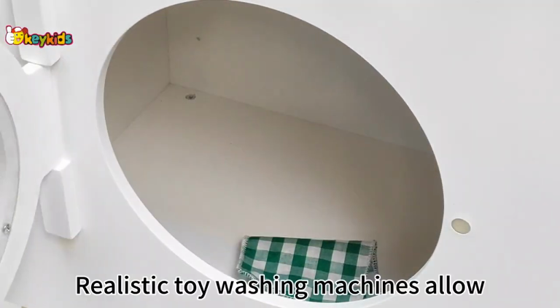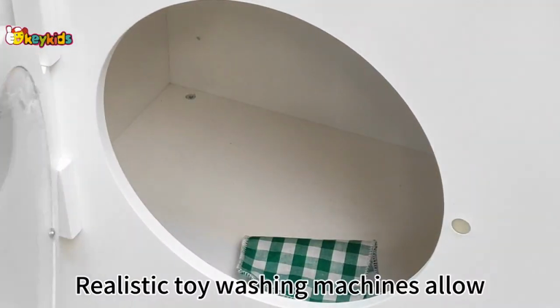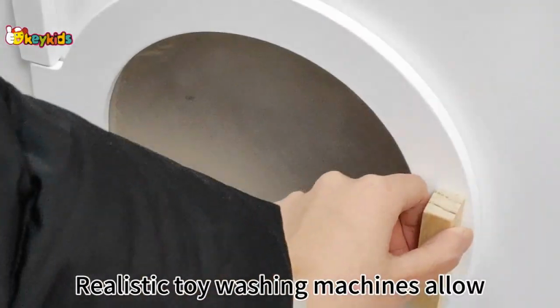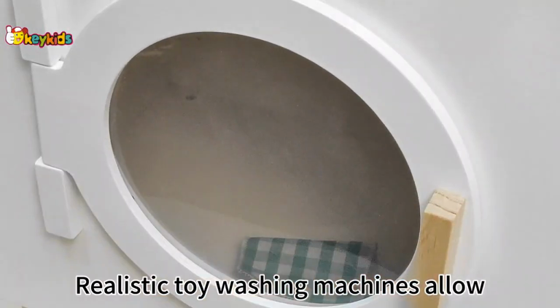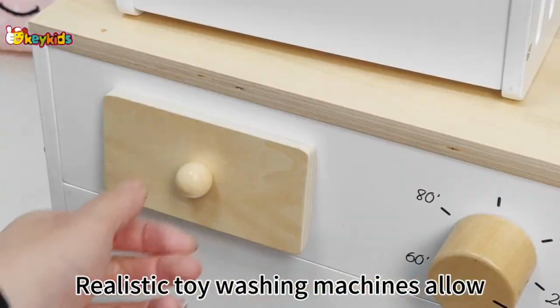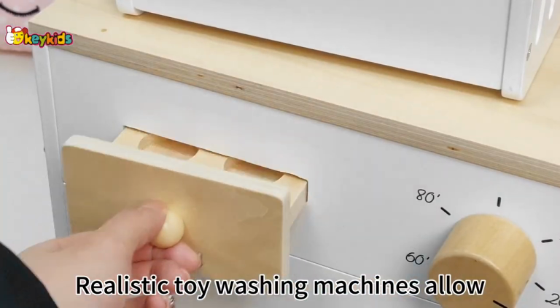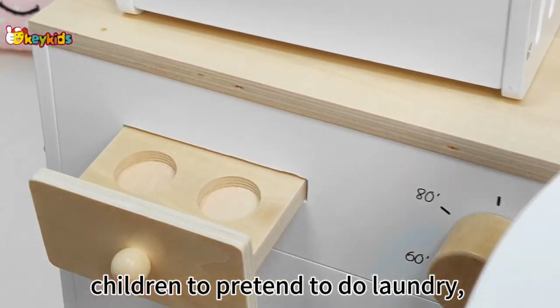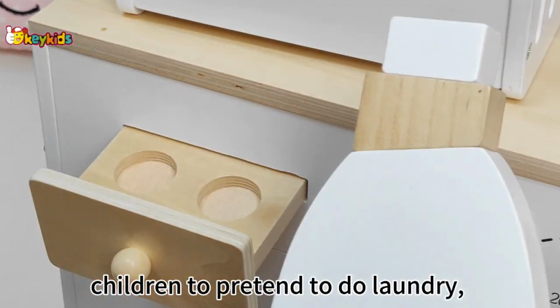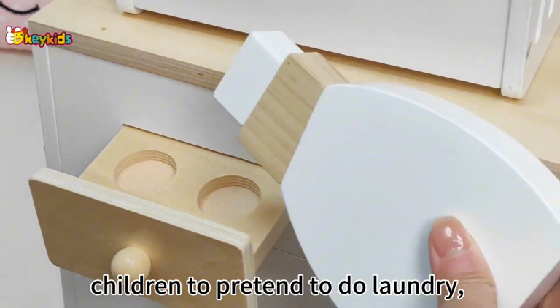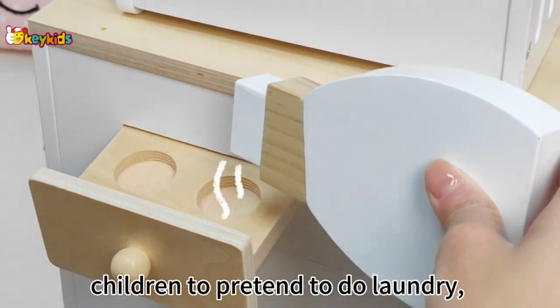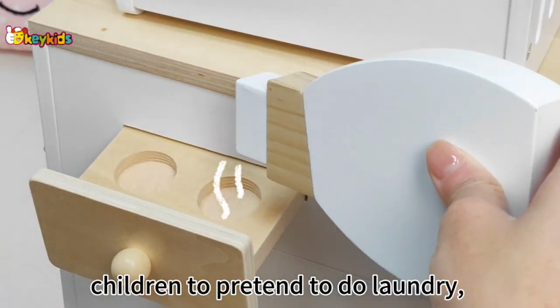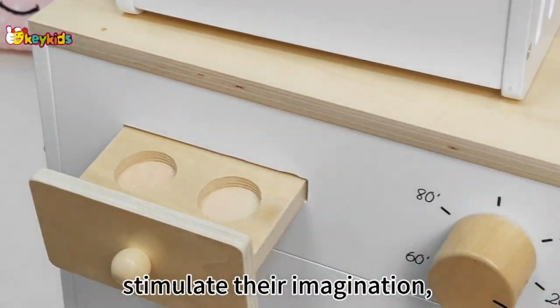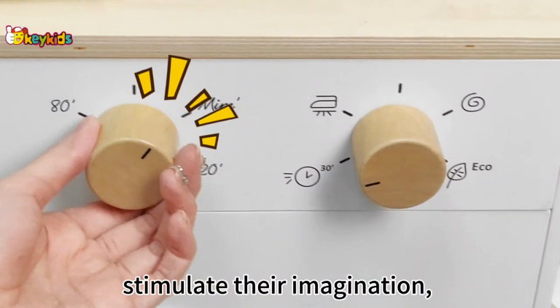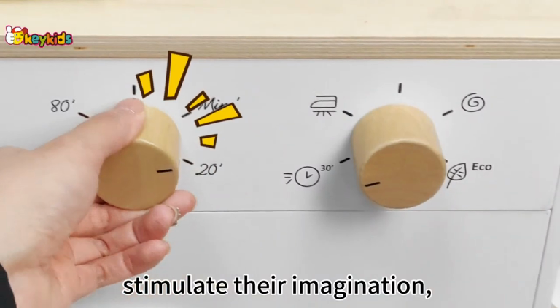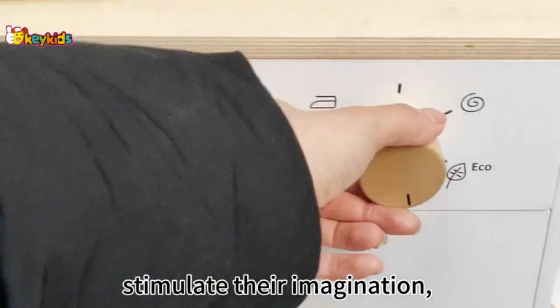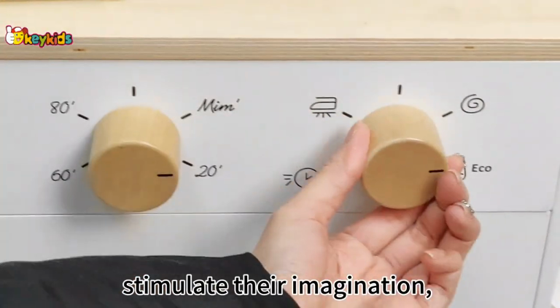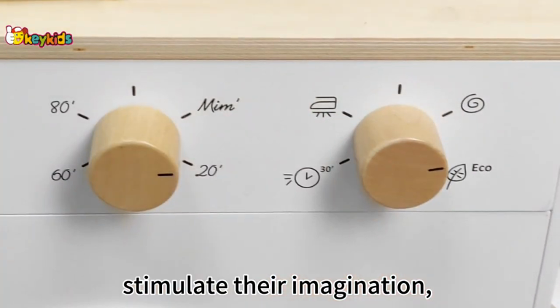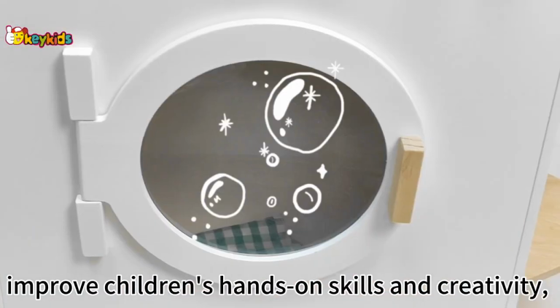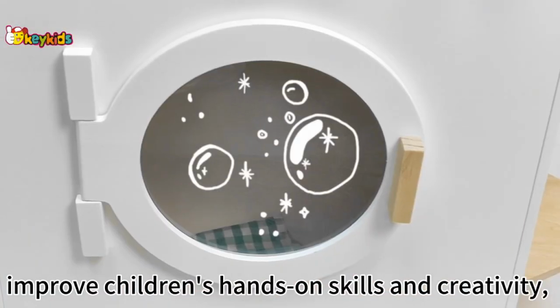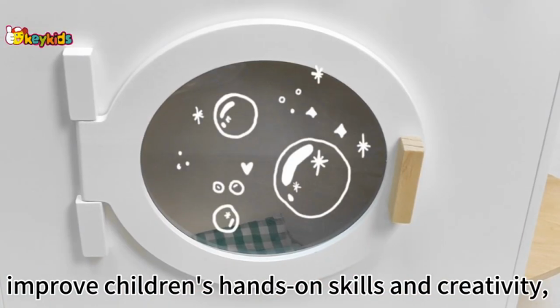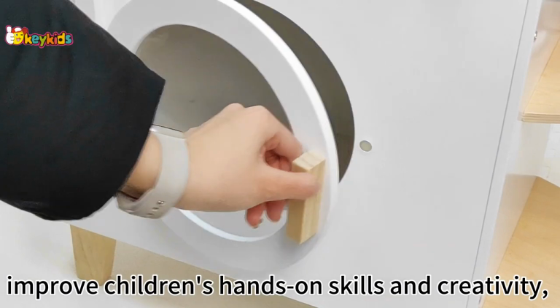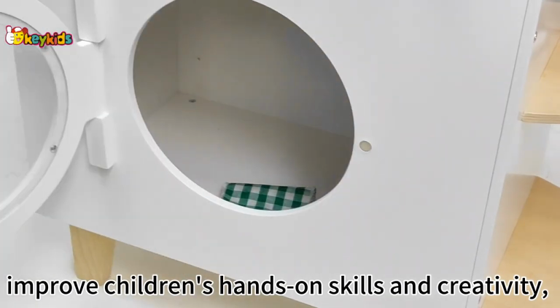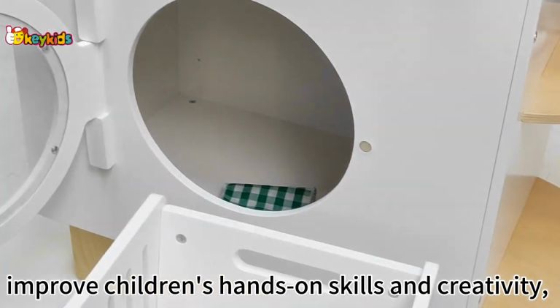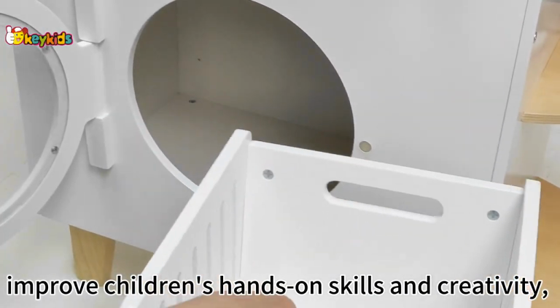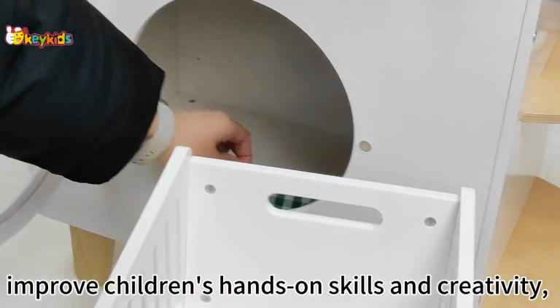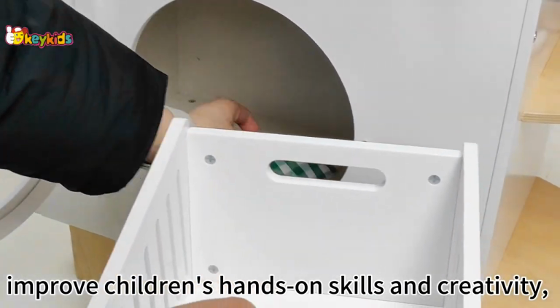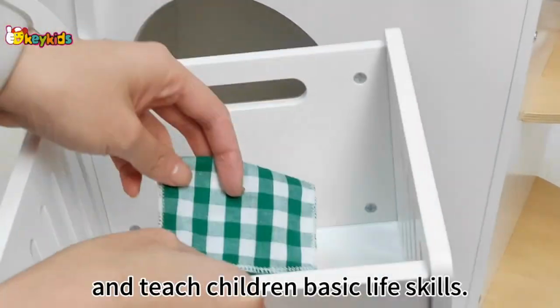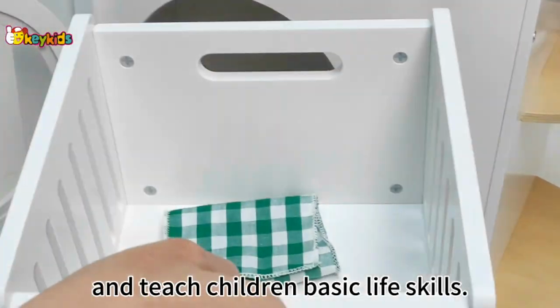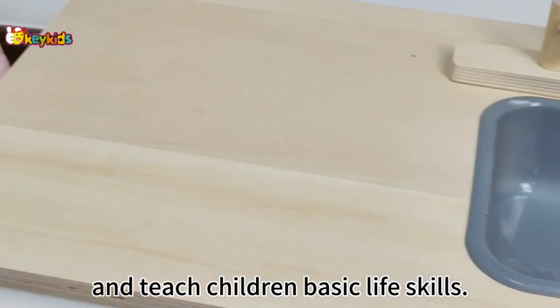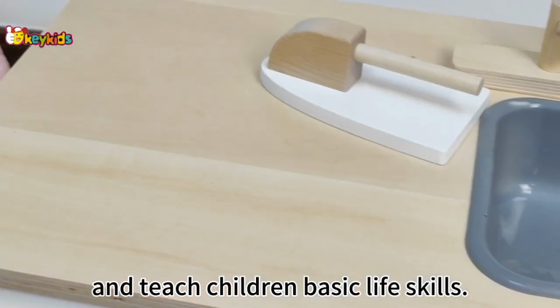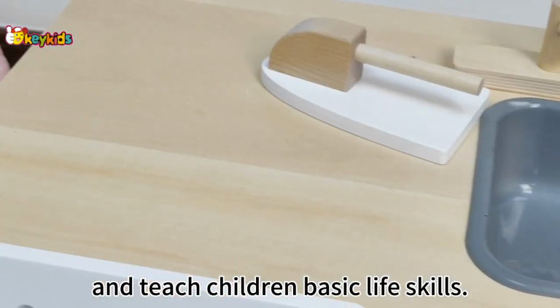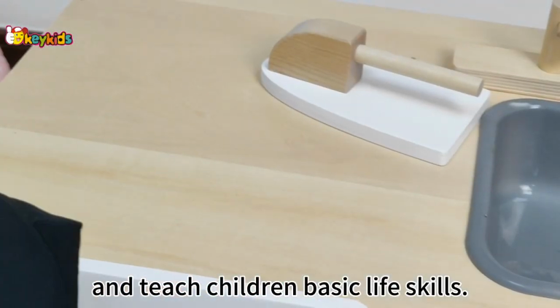Realistic toy washing machines allow children to pretend to do laundry, stimulate their imagination, improve children's hands-on skills and creativity, and teach children basic life skills.